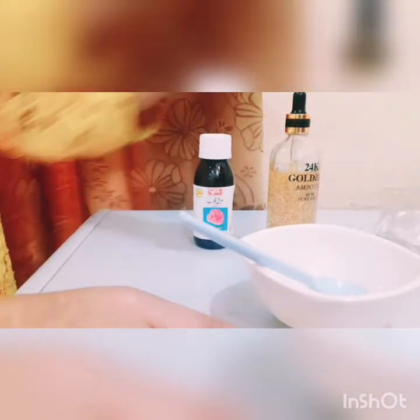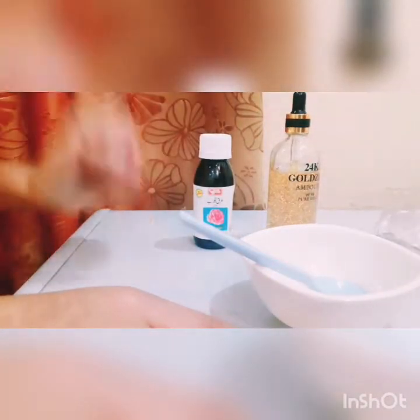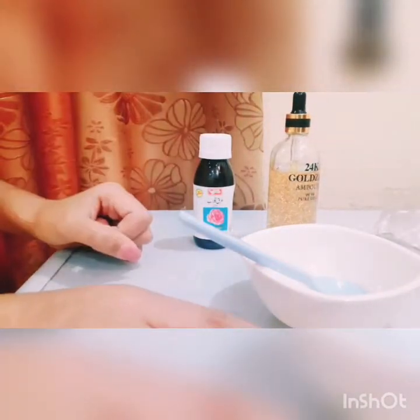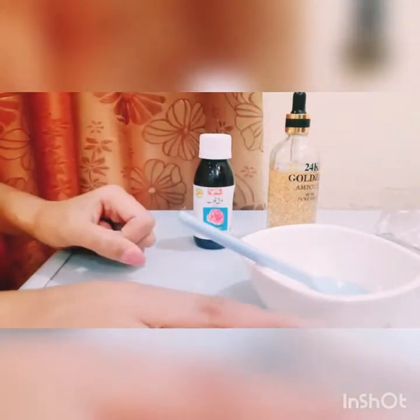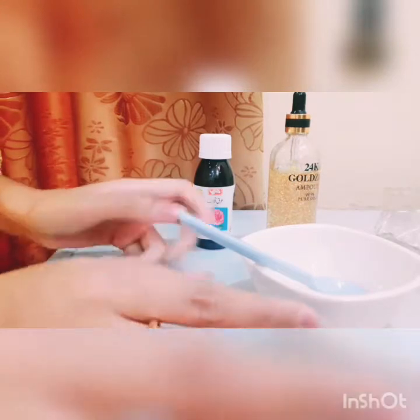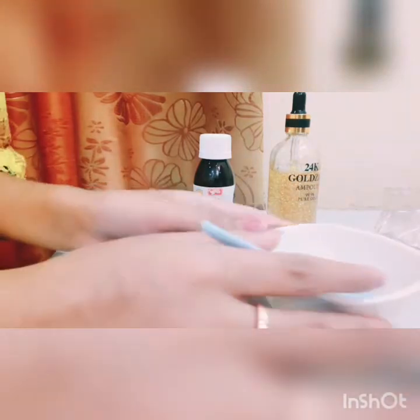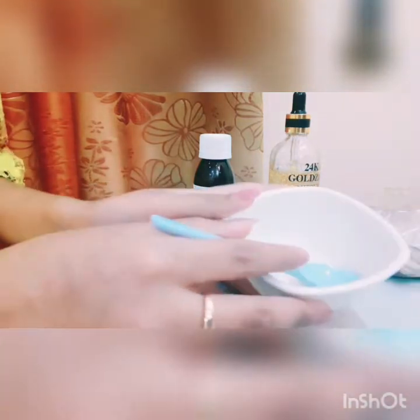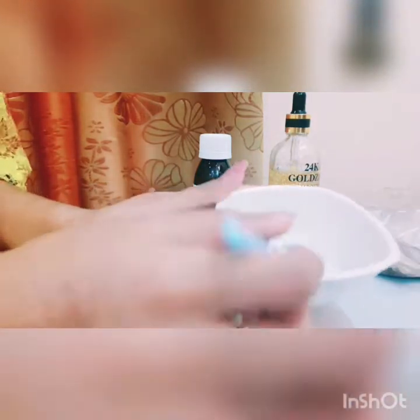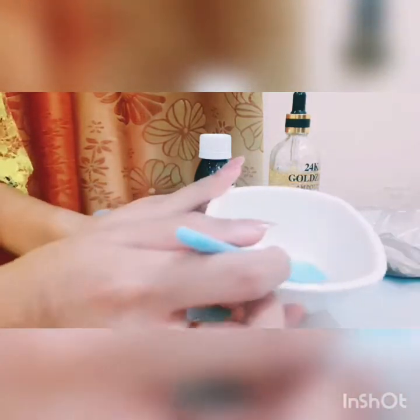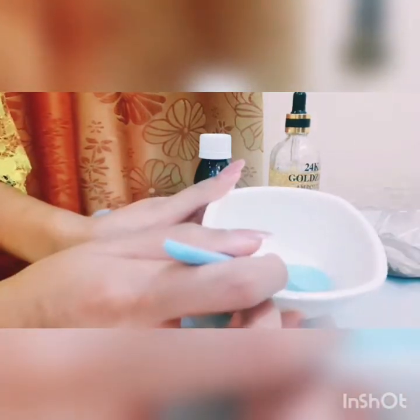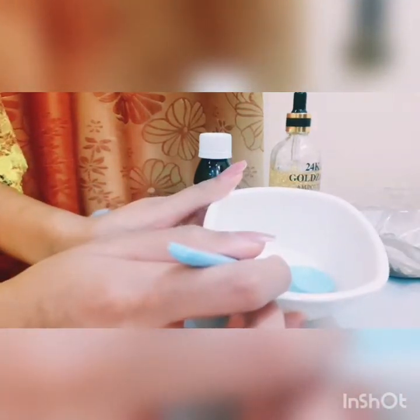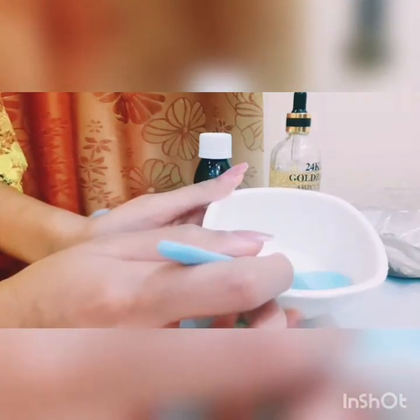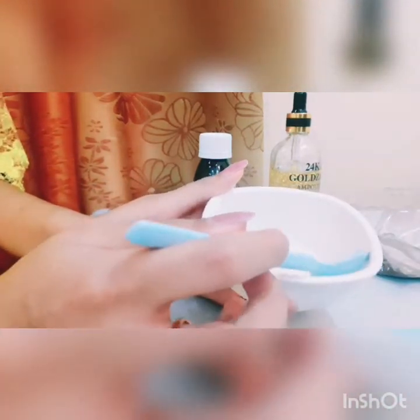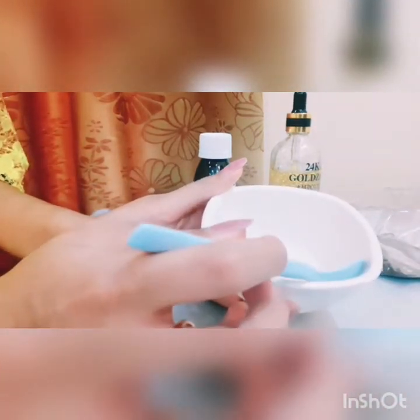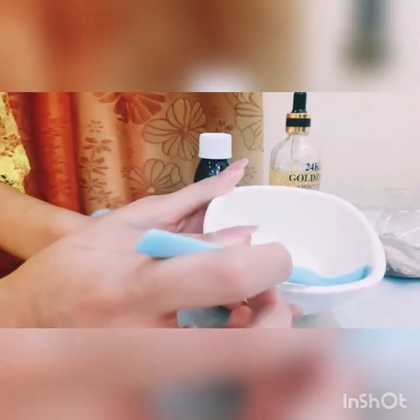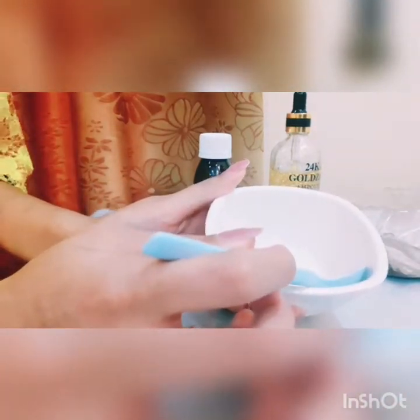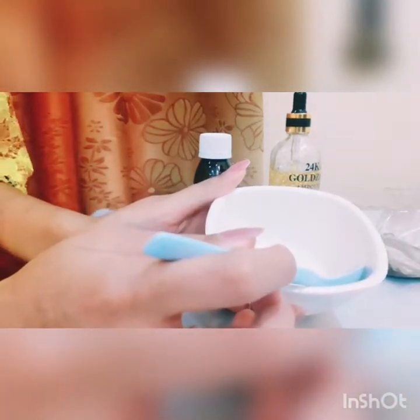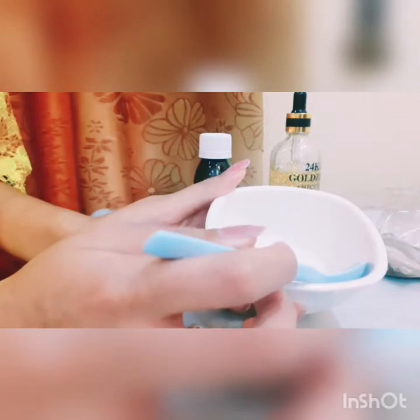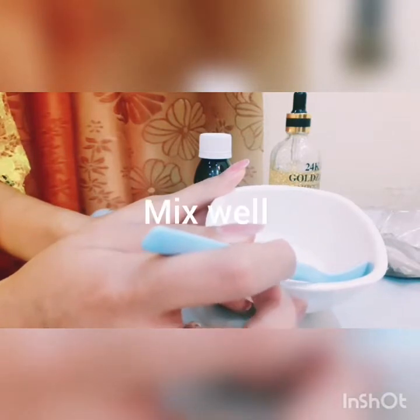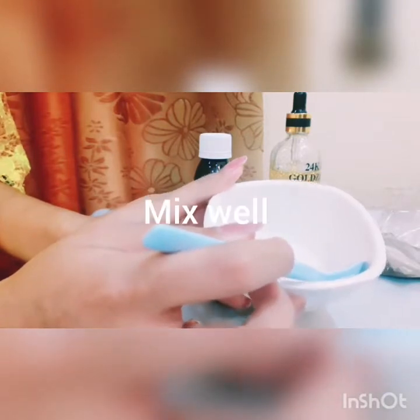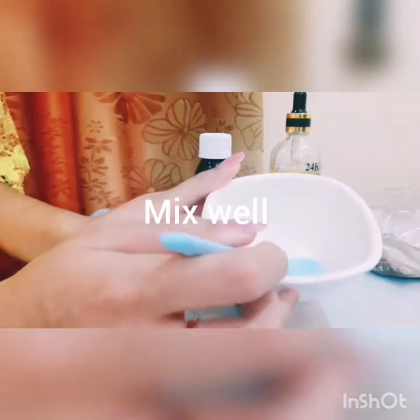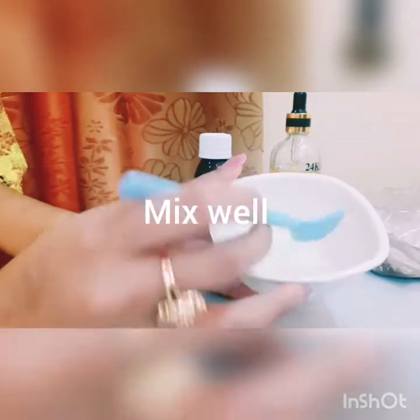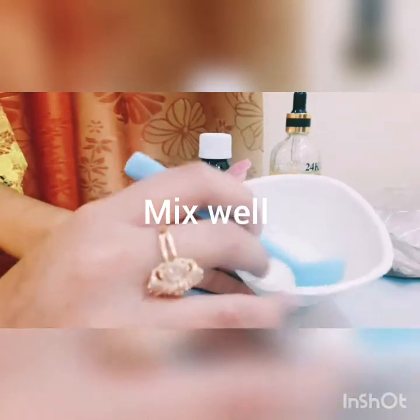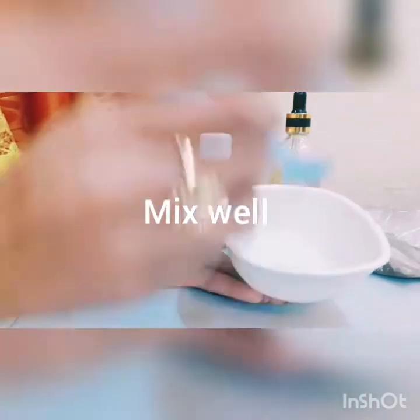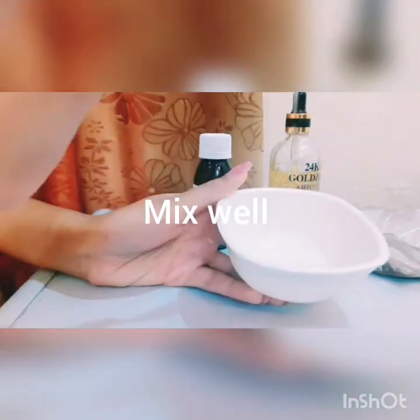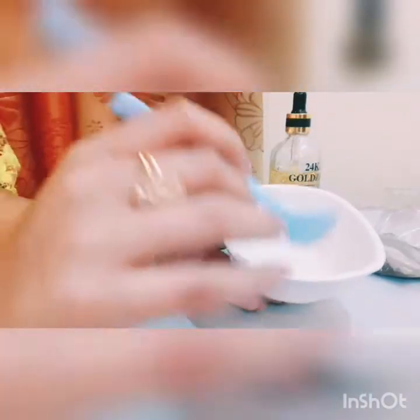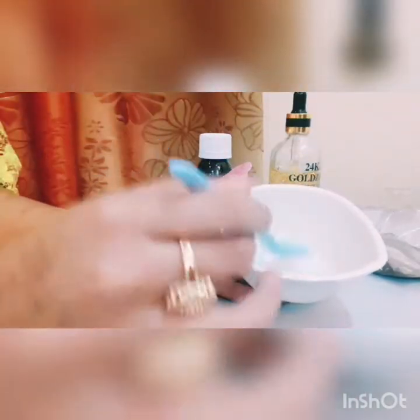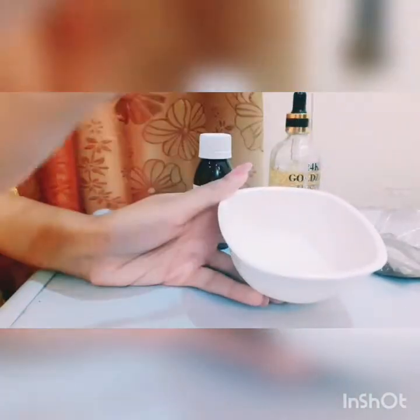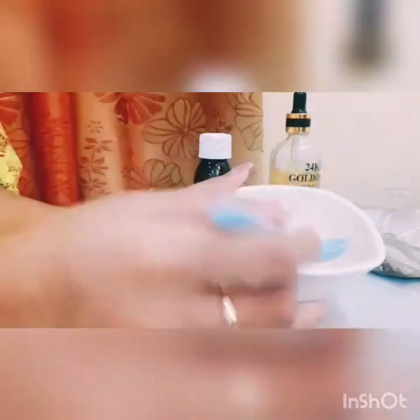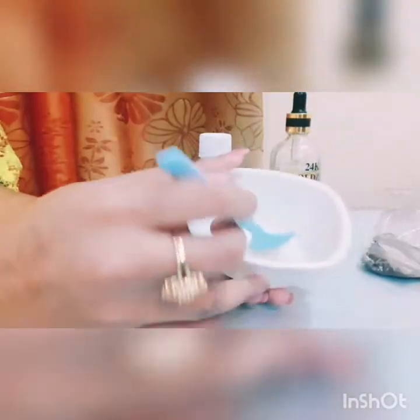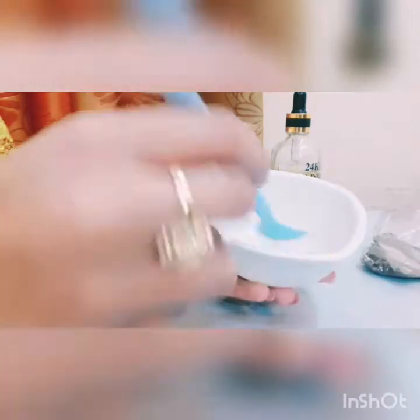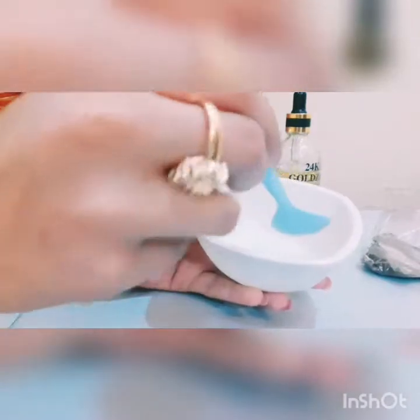And it's also pinkie pinkie. So here we have aloe. This is fresh aloe vera gel. I have blended it. Then it's done.